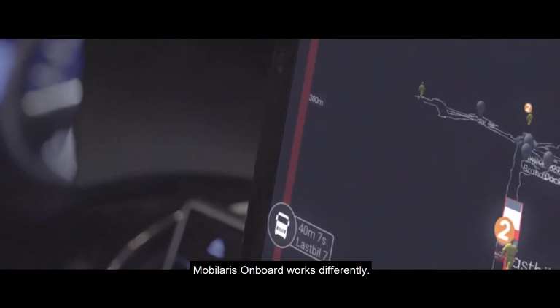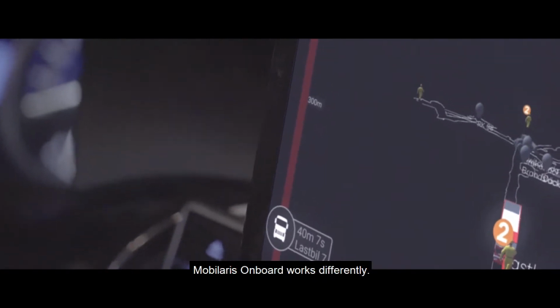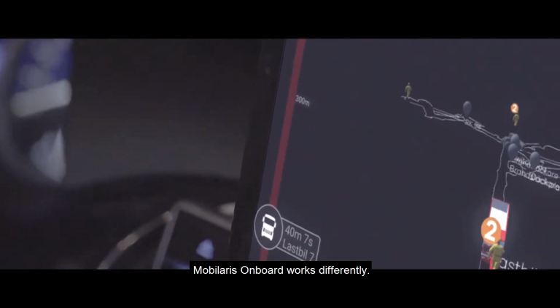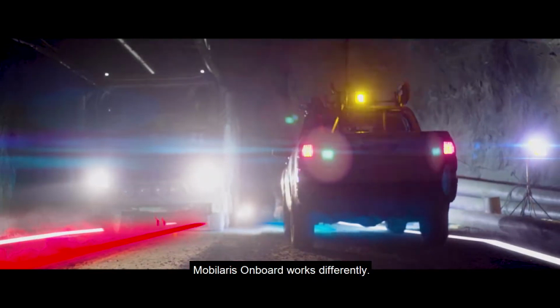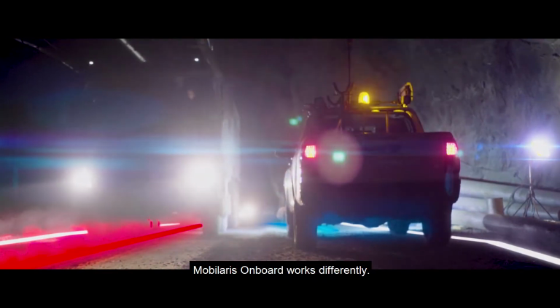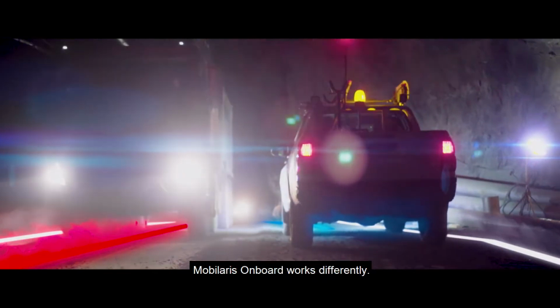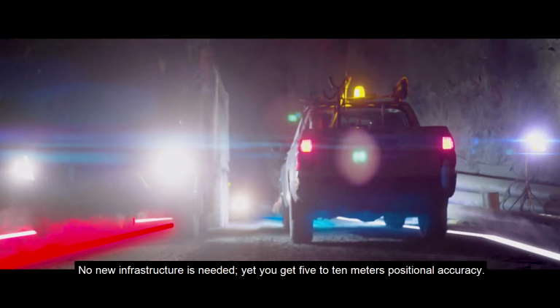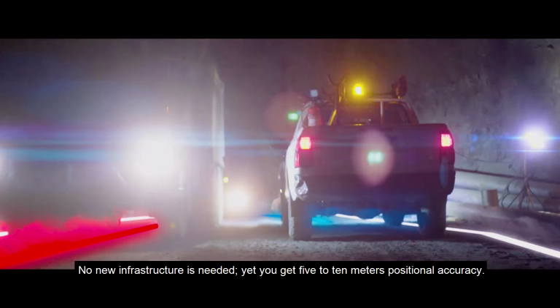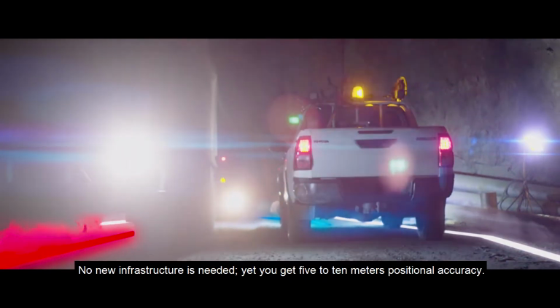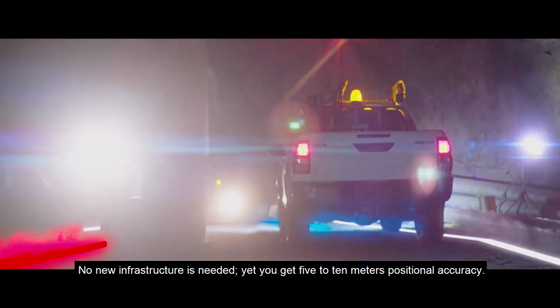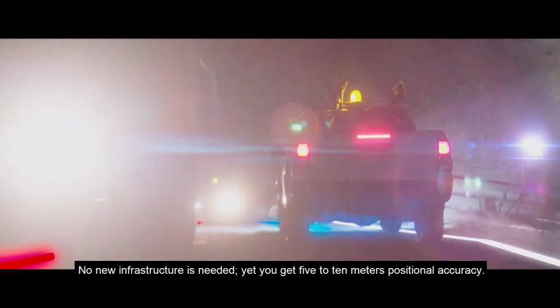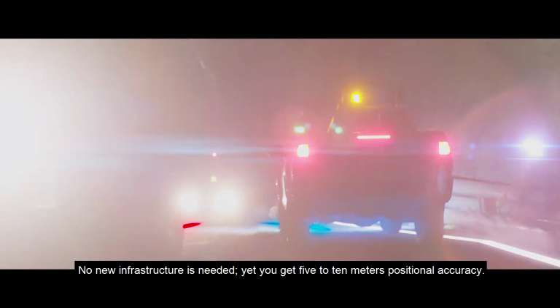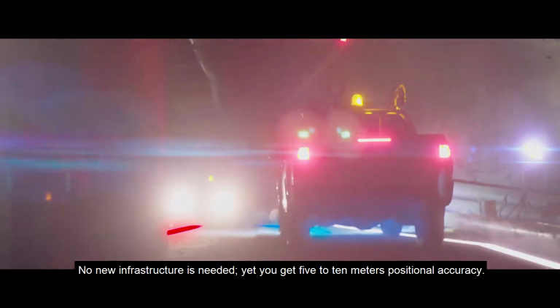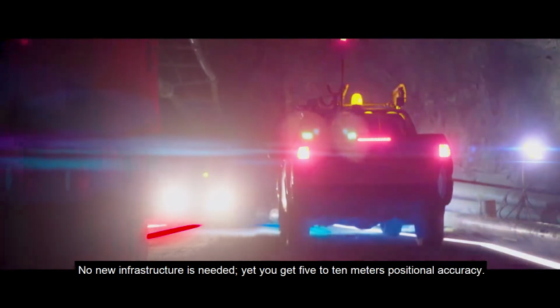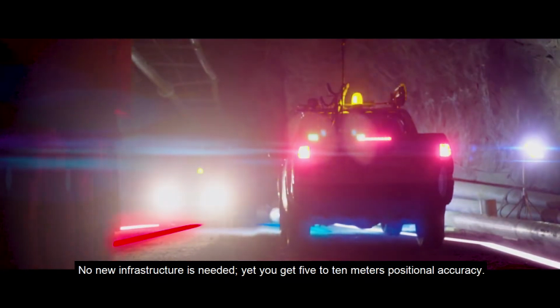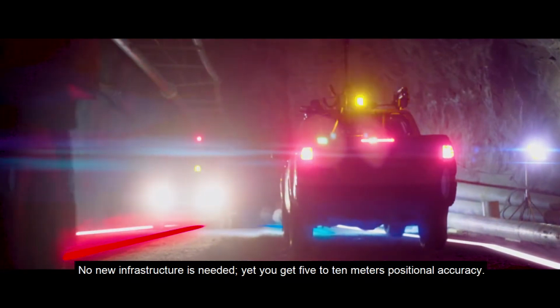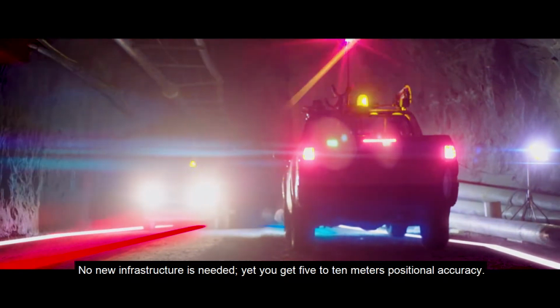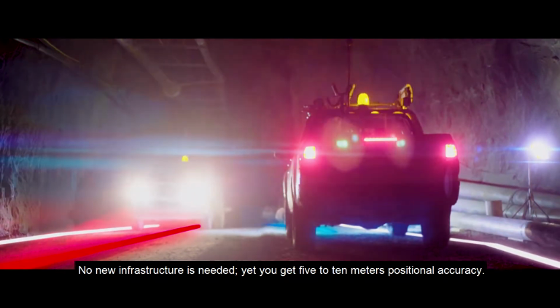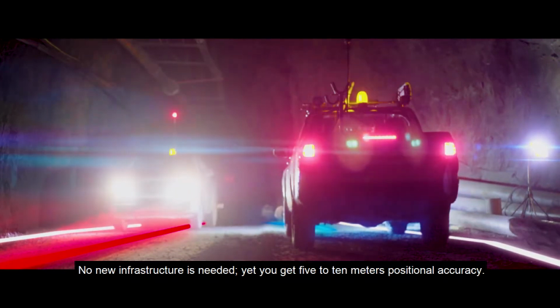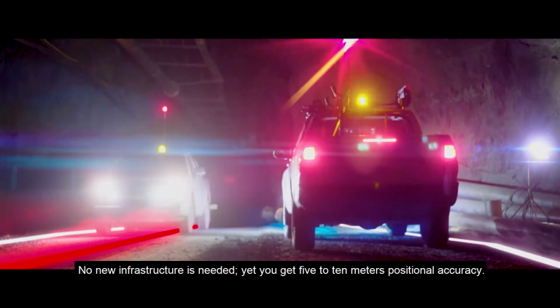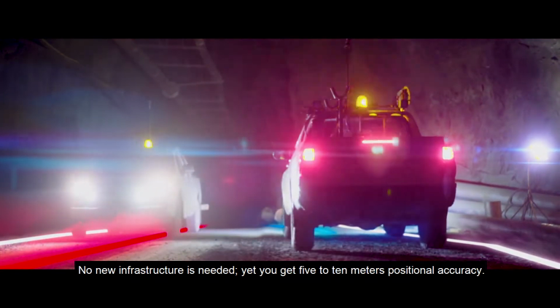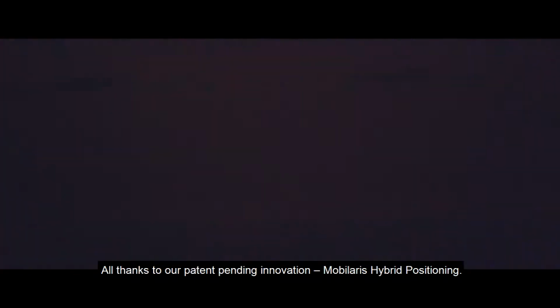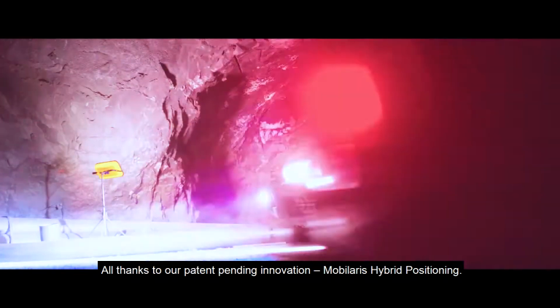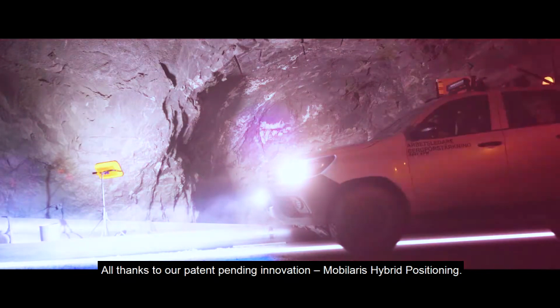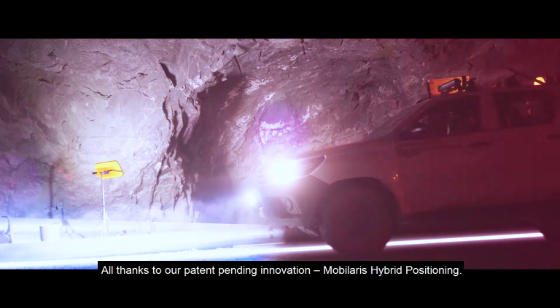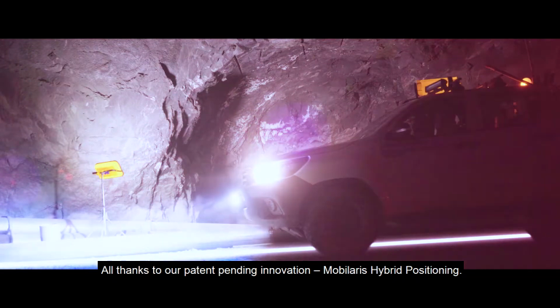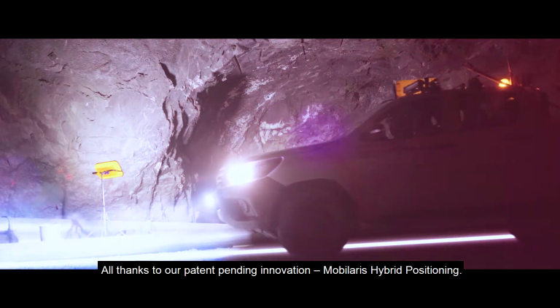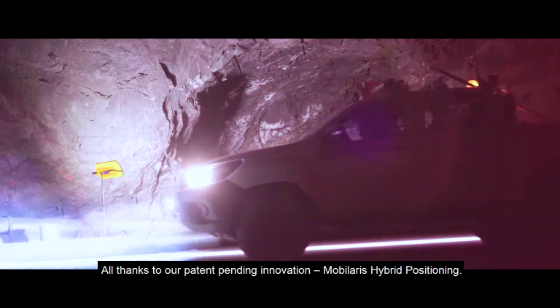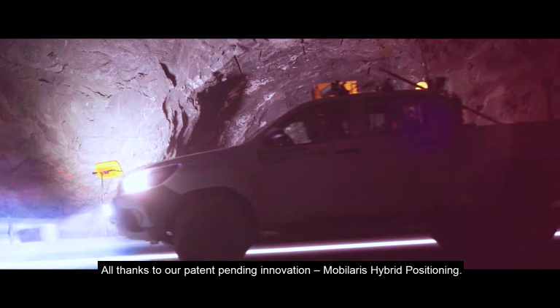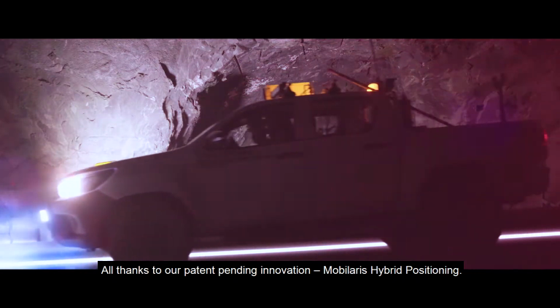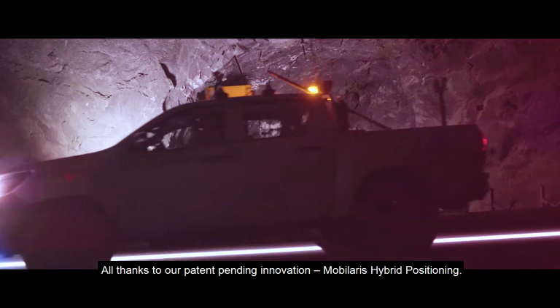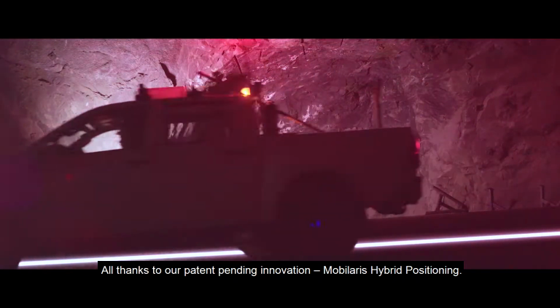Mobilaris On Board works differently. No new infrastructure is needed, yet you get 5 to 10 meters positional accuracy — all thanks to our patent pending innovation, Mobilaris Hybrid Positioning.